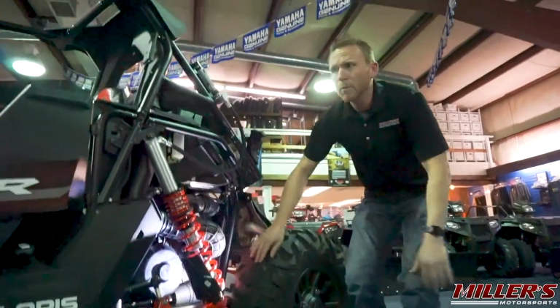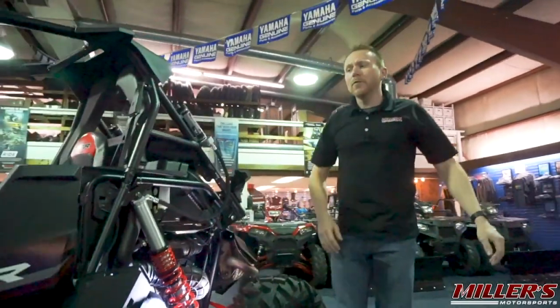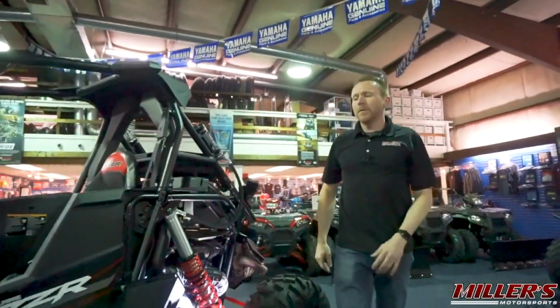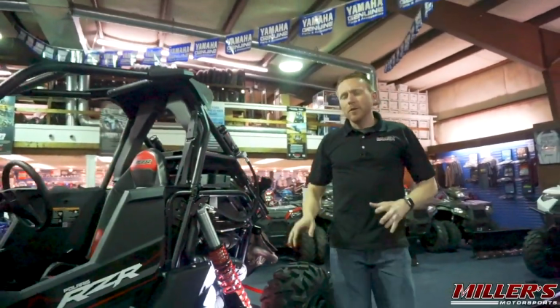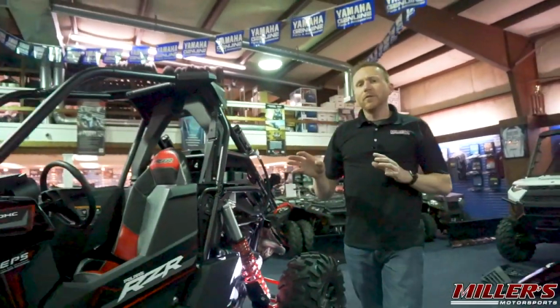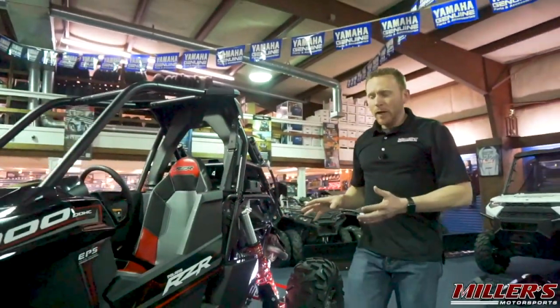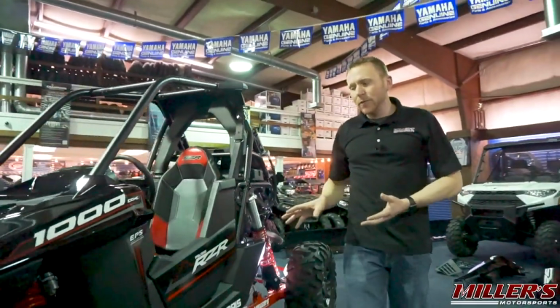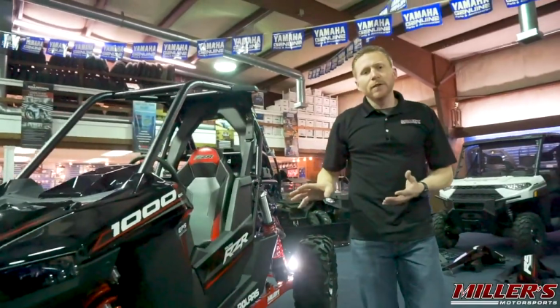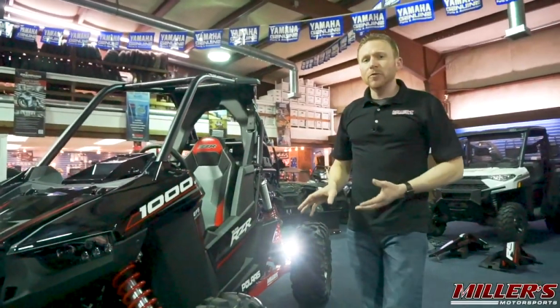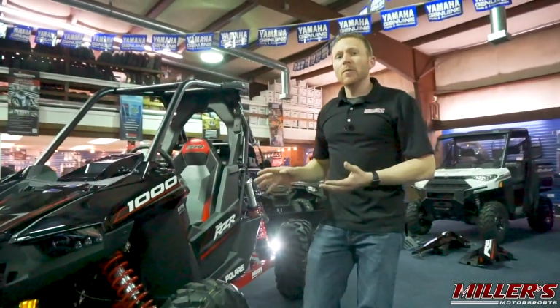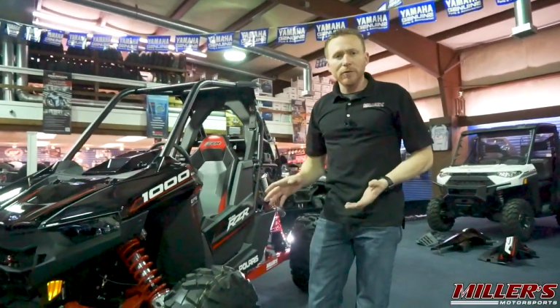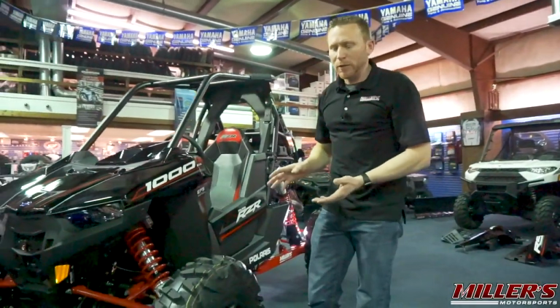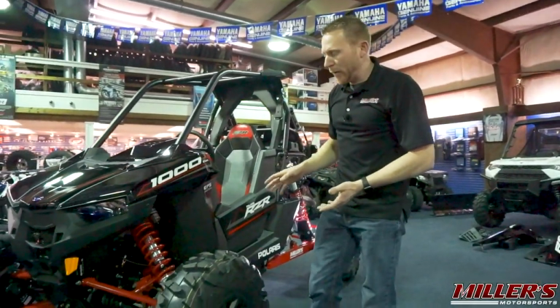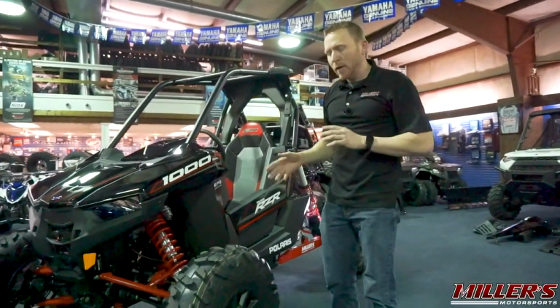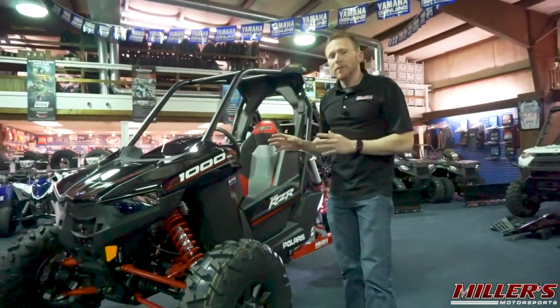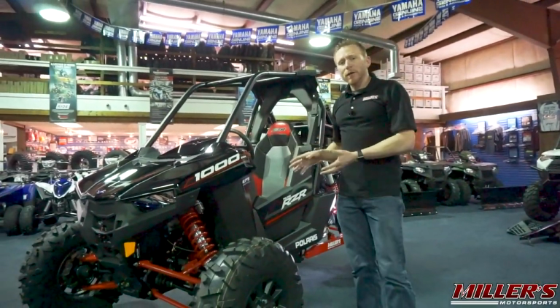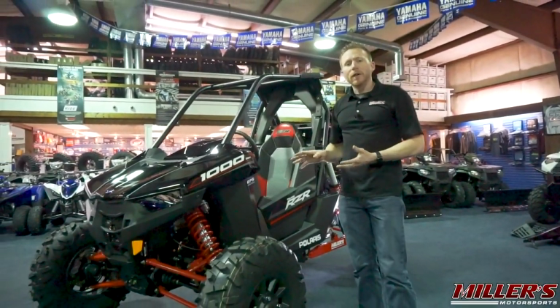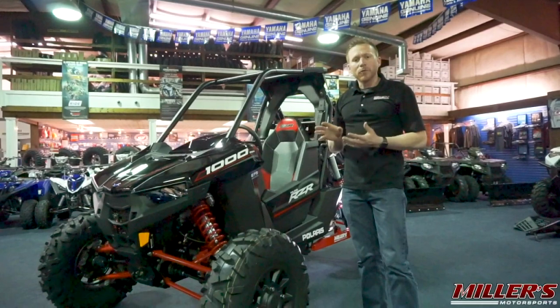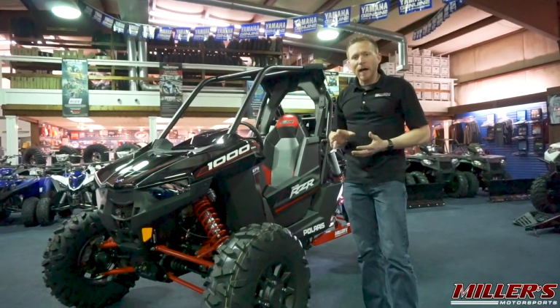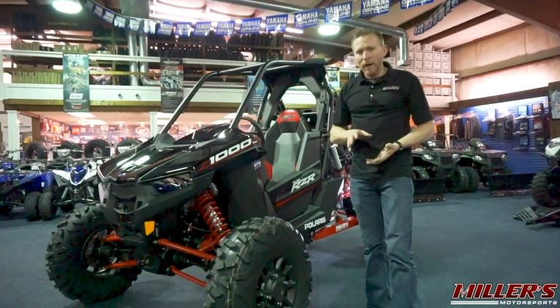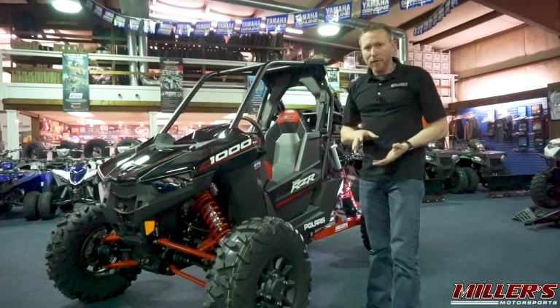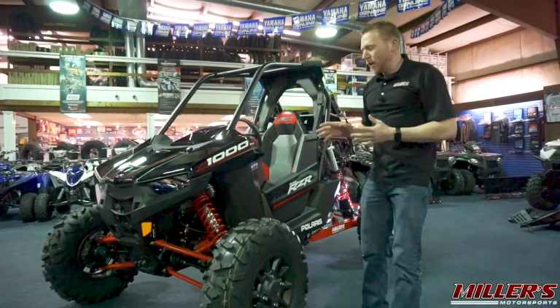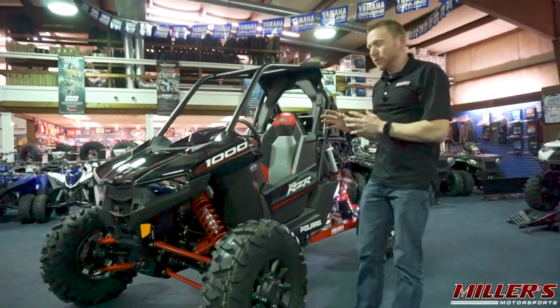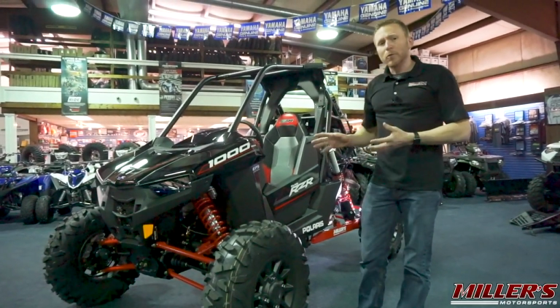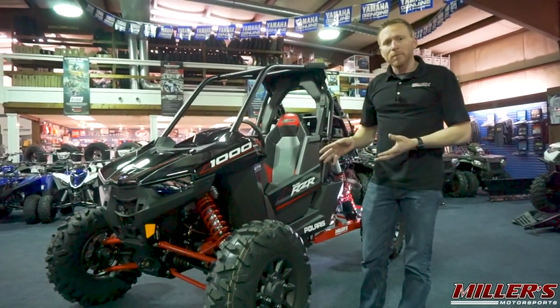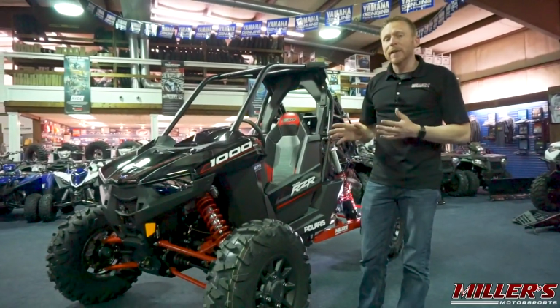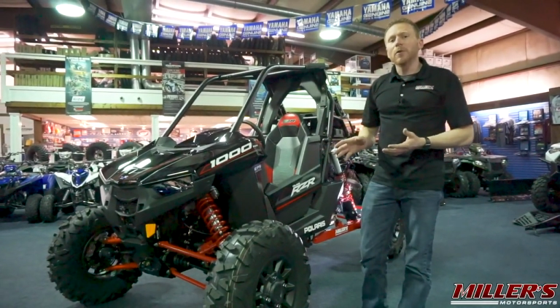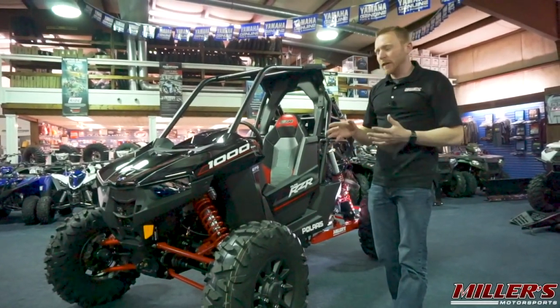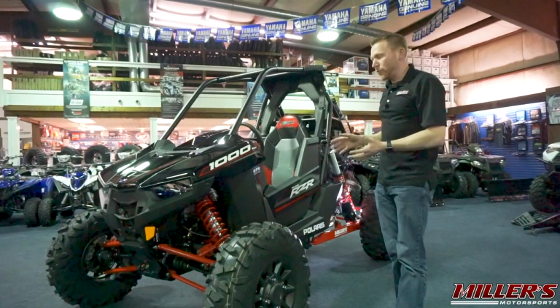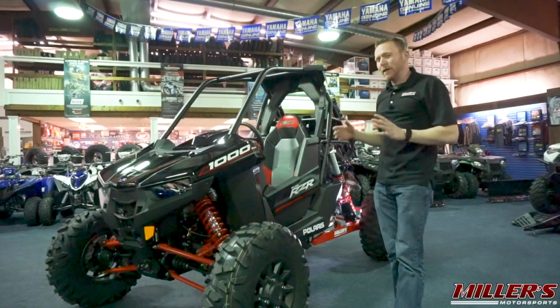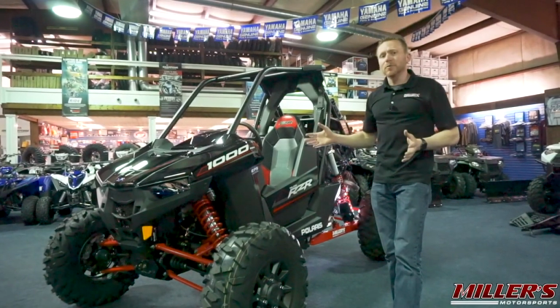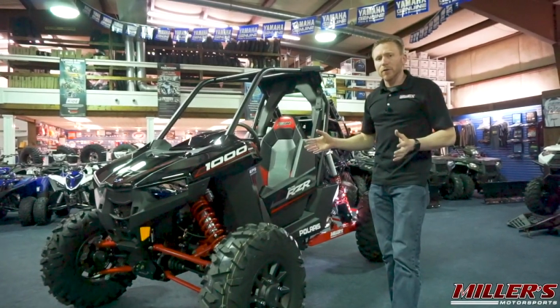Moving up front, you have the new isolated front differential from the Razor XP Turbo S. This new differential does provide higher impact strength as well as improved cooling and less vibration transmitted through the driveline and the rest of the car.